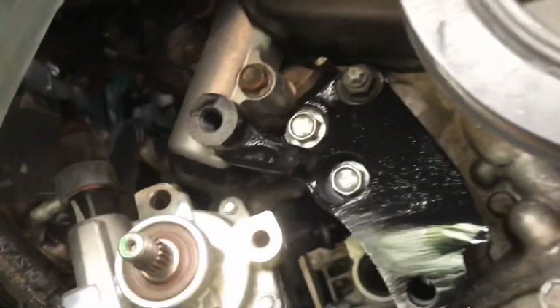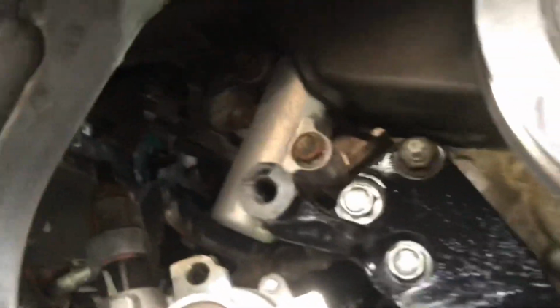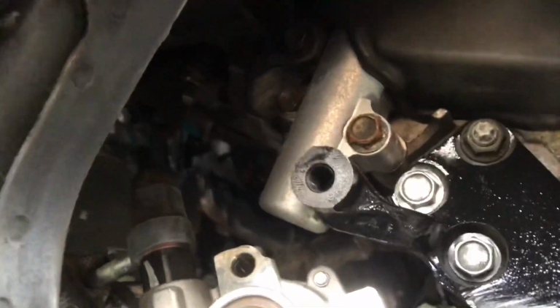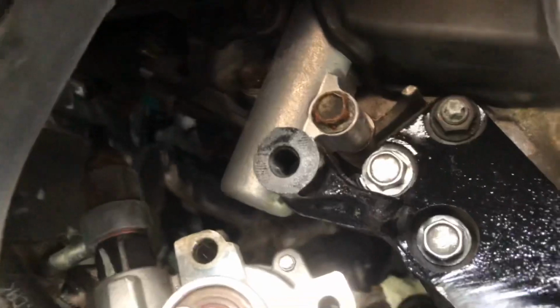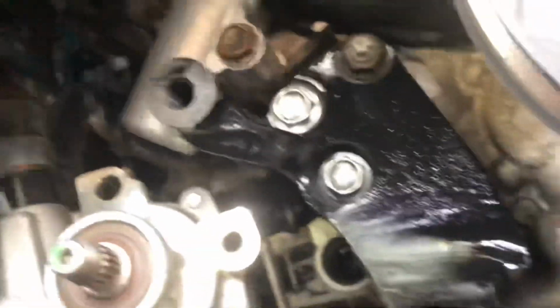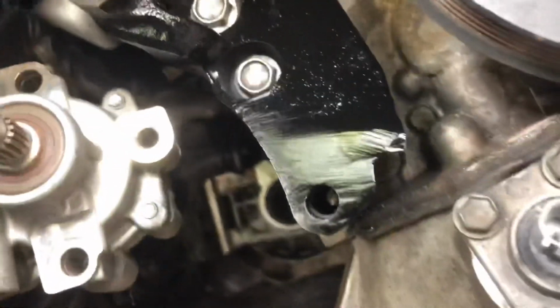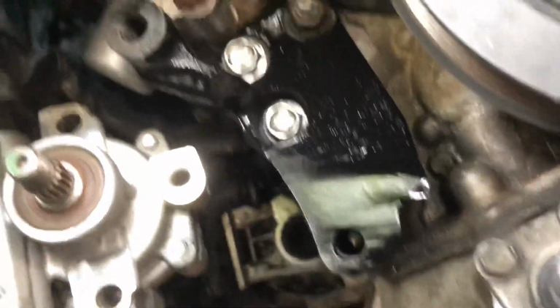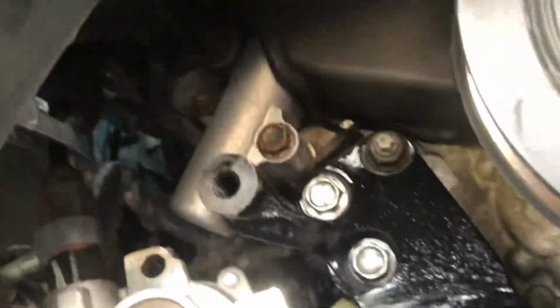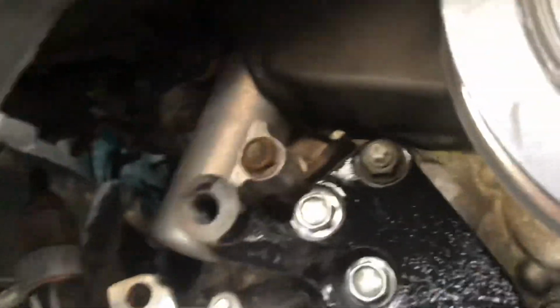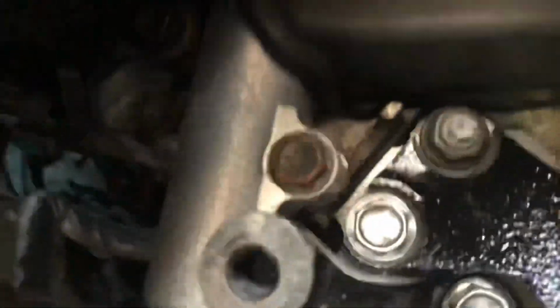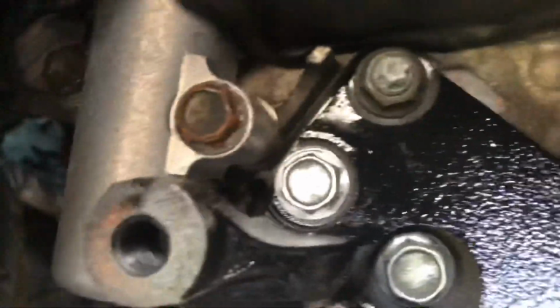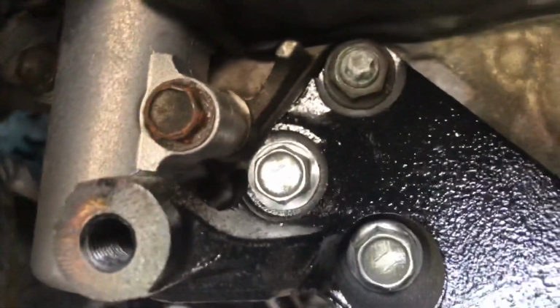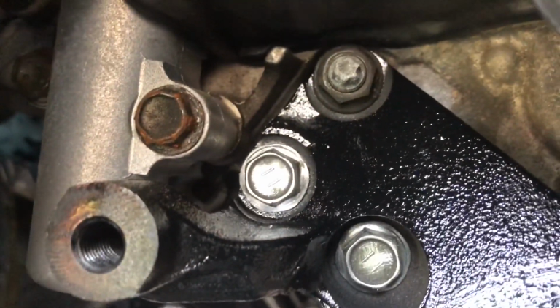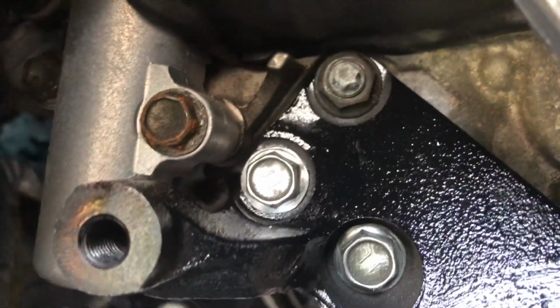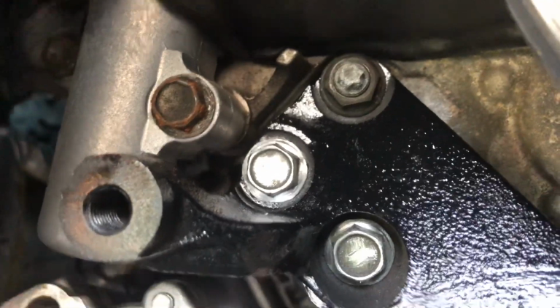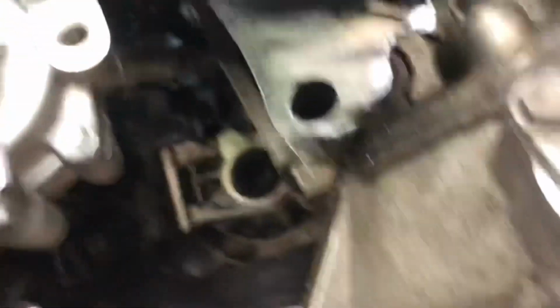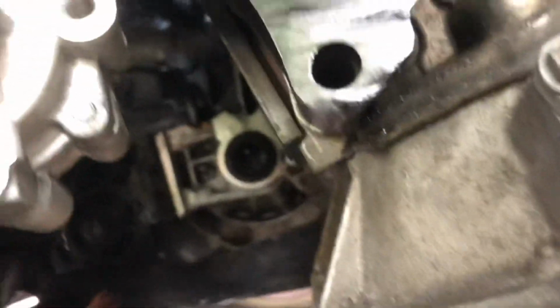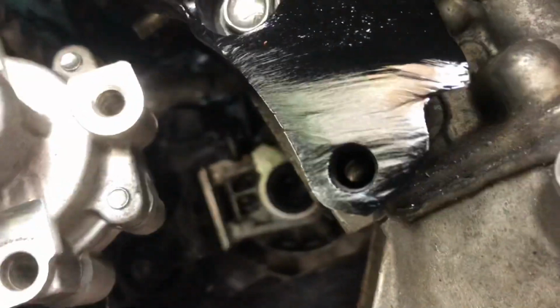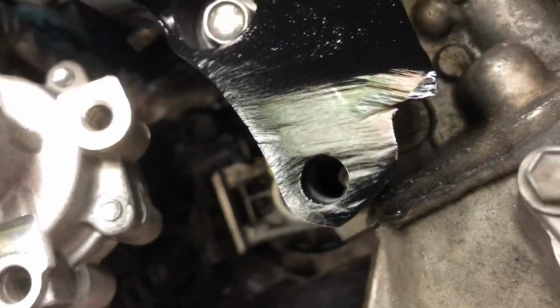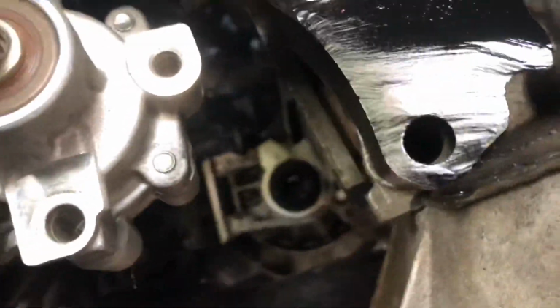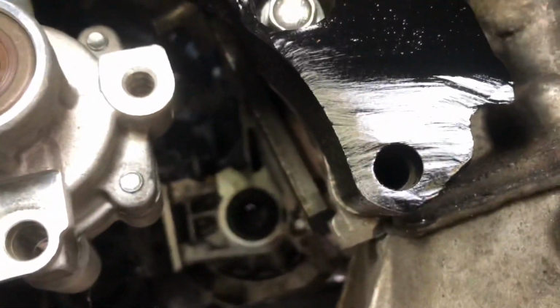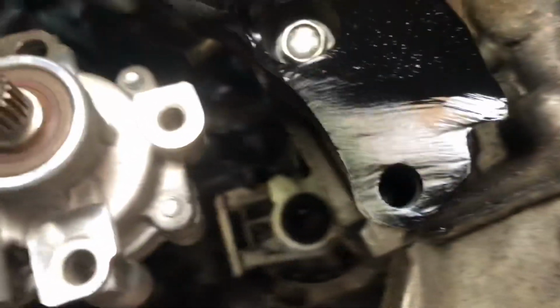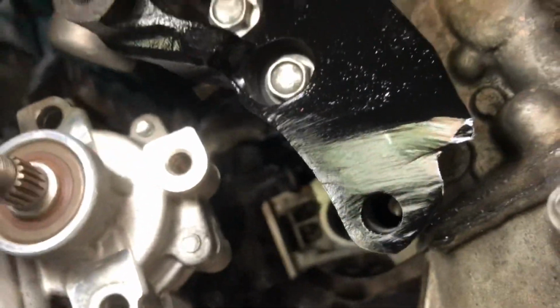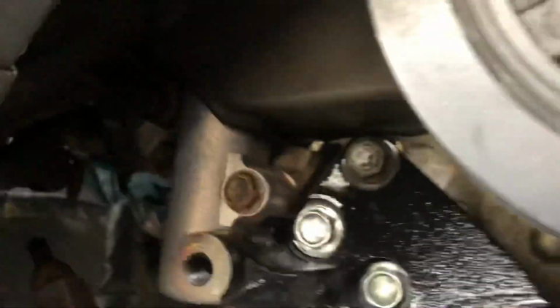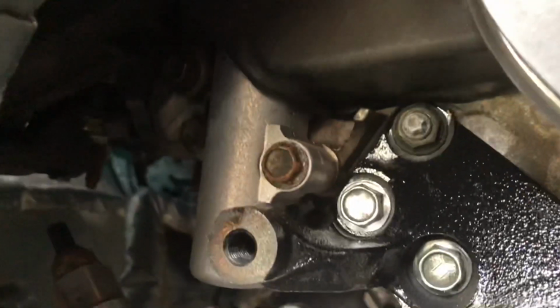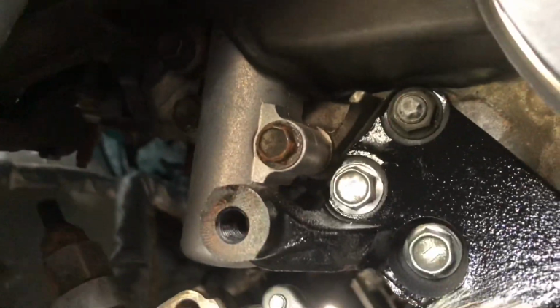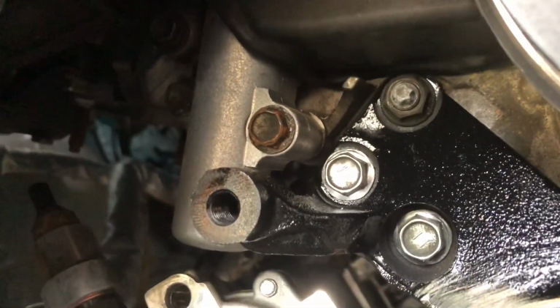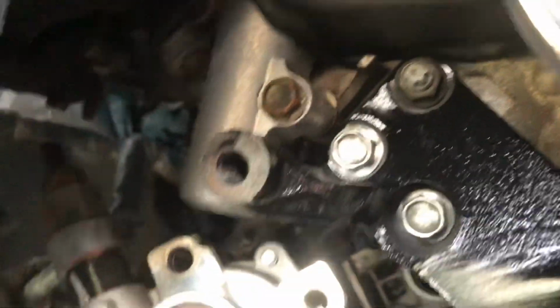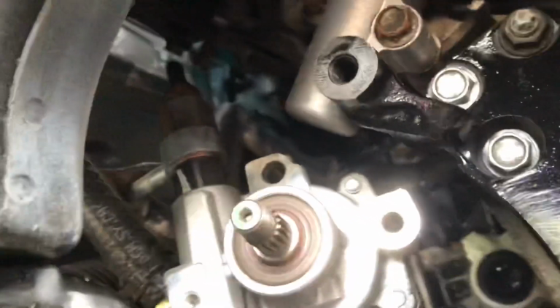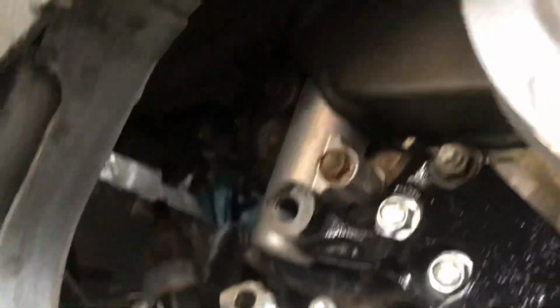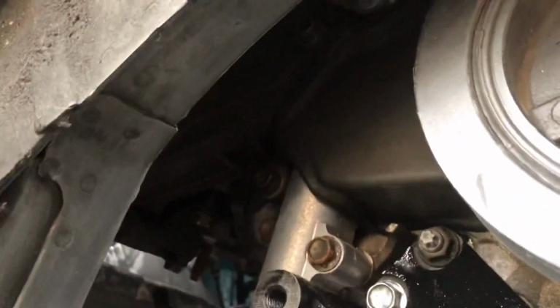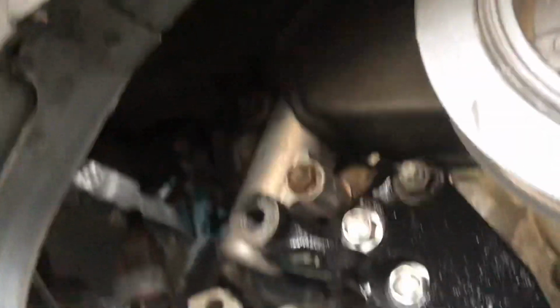So there you have it — already went in here and installed the bracket. I only put these three bolts on. I didn't really put this one on — I don't think it really matters. Three should be more than enough to hold the power steering pump bracket.